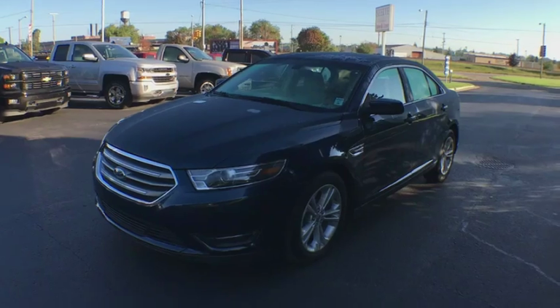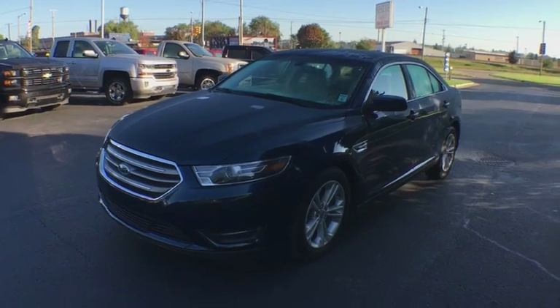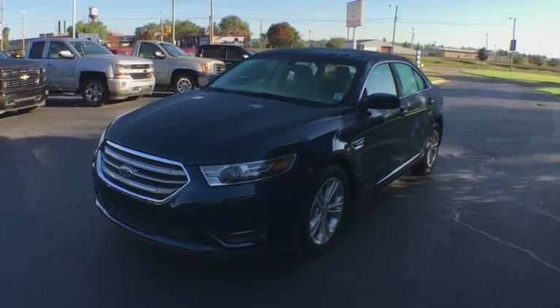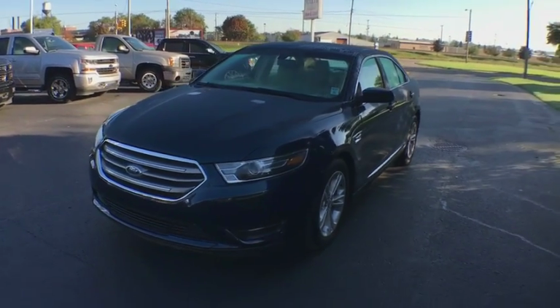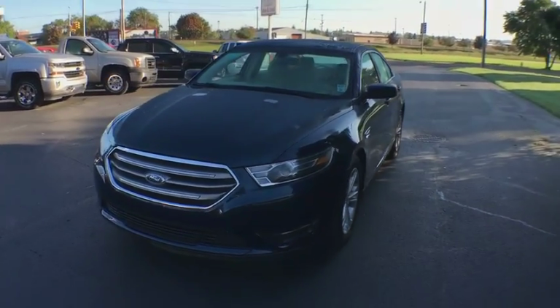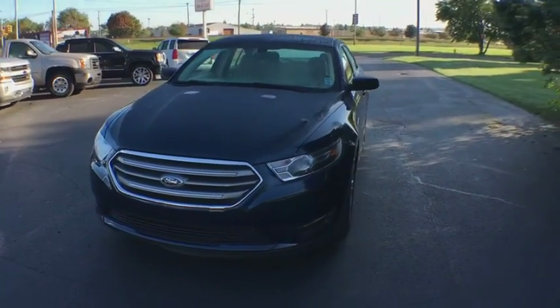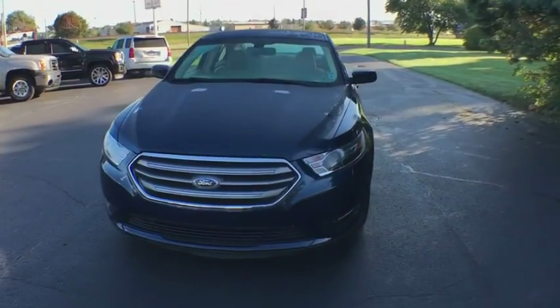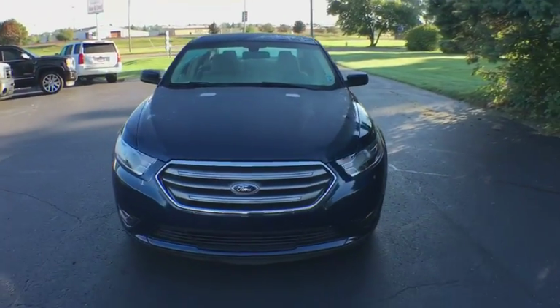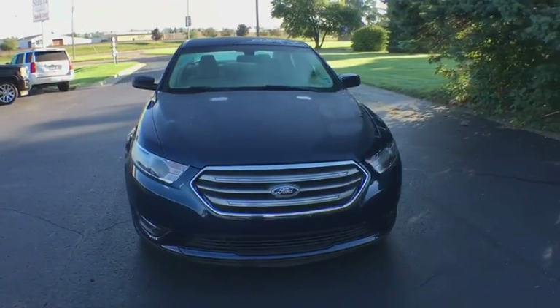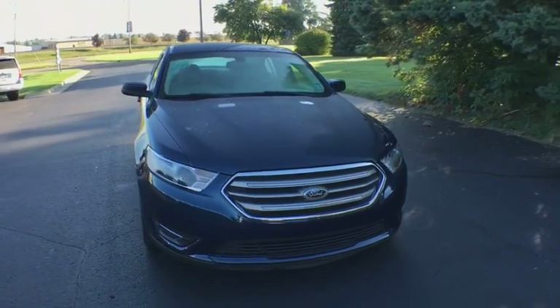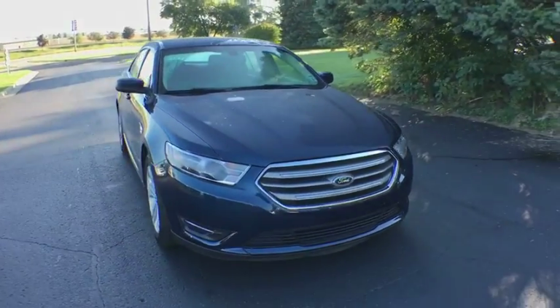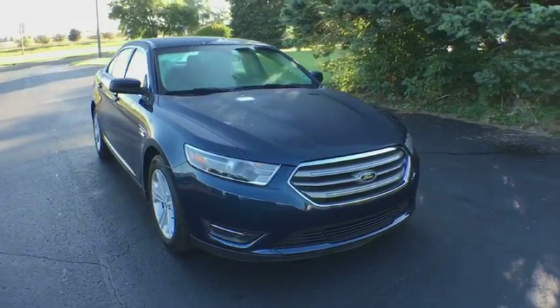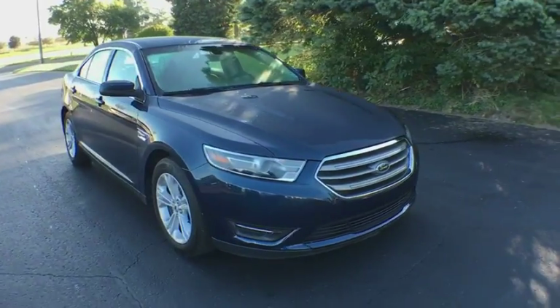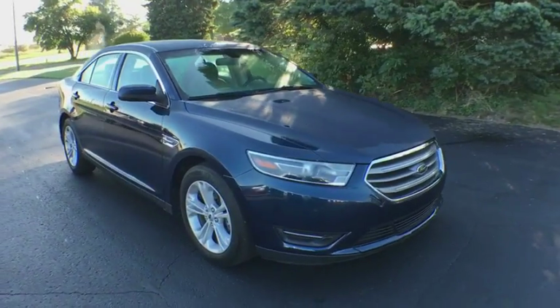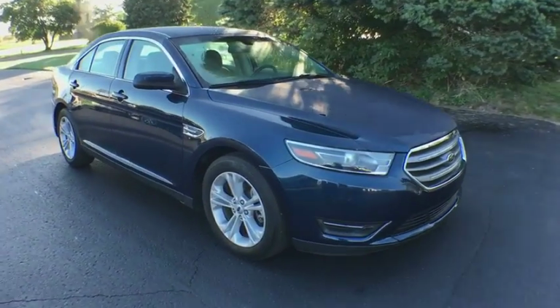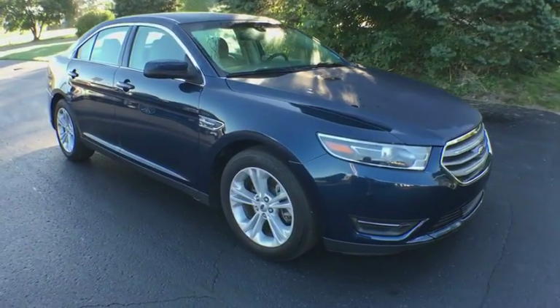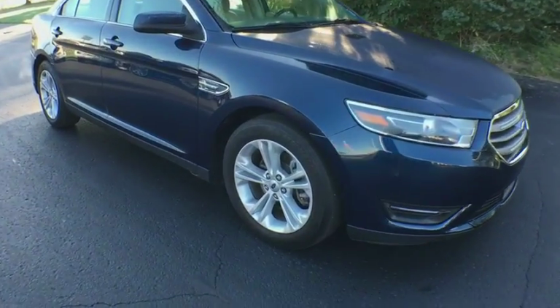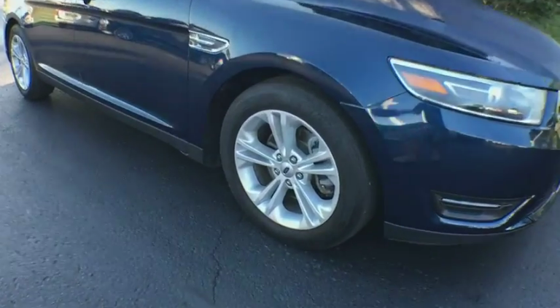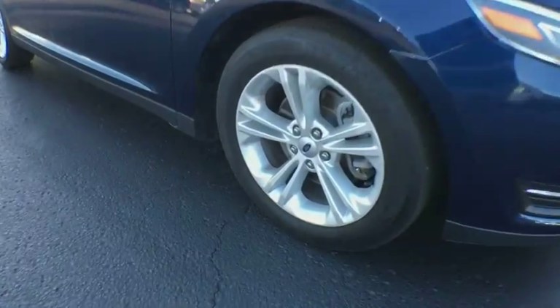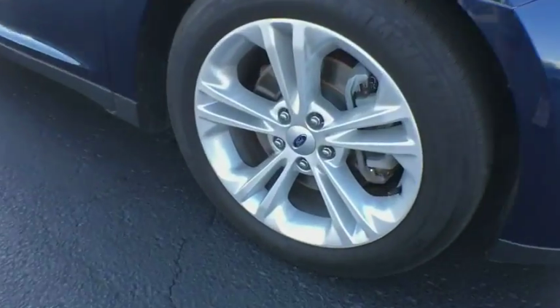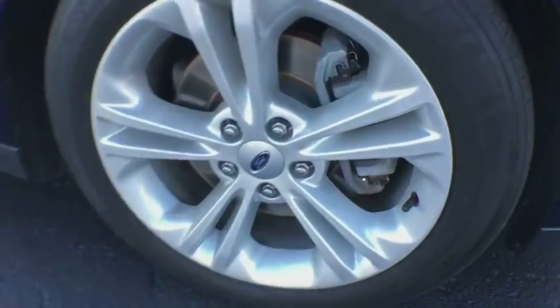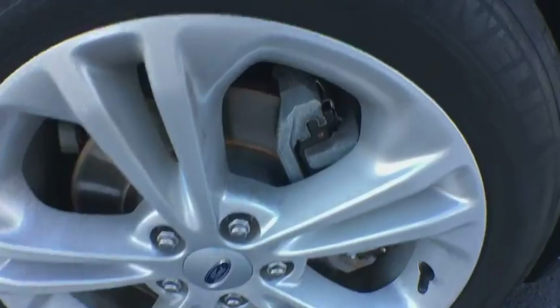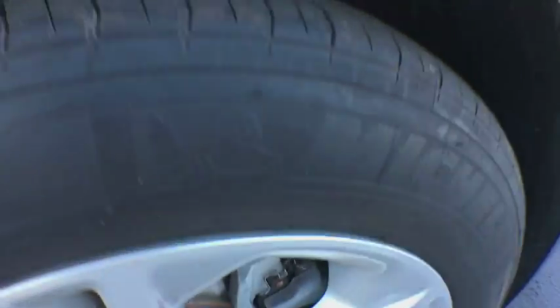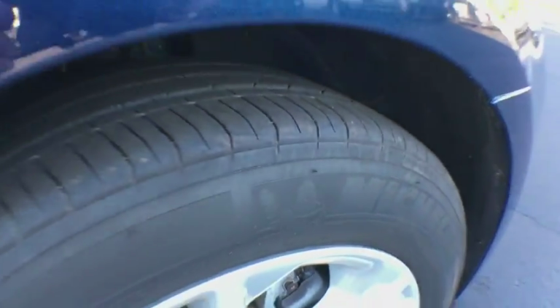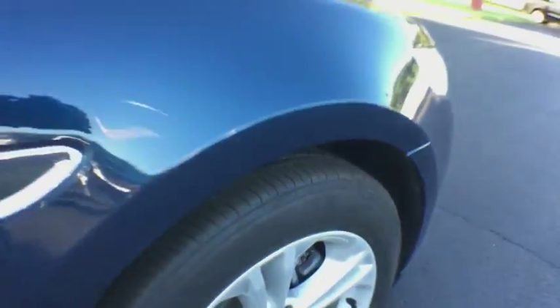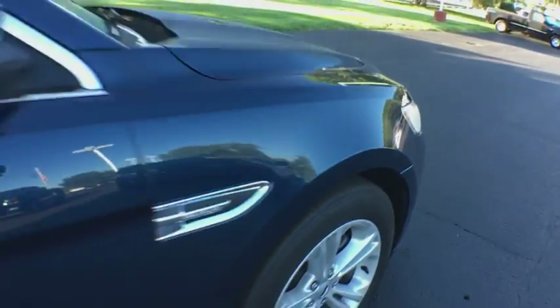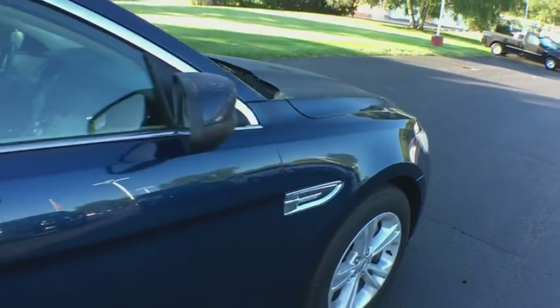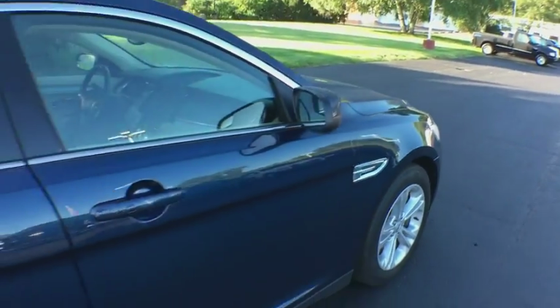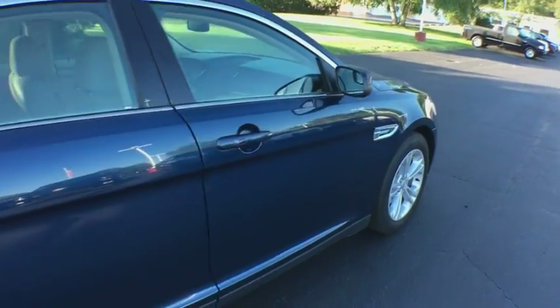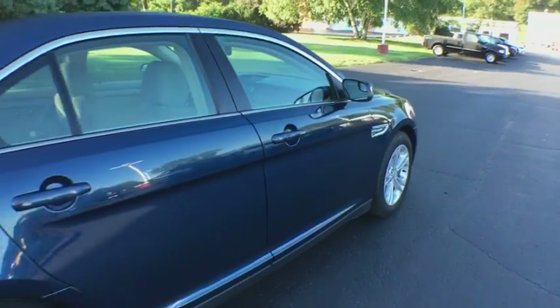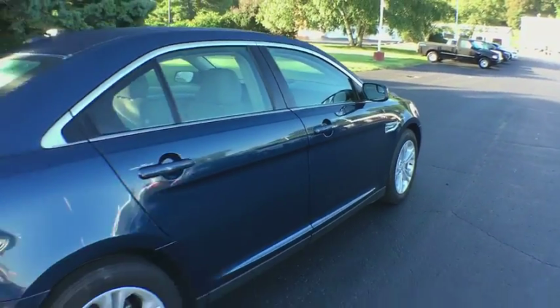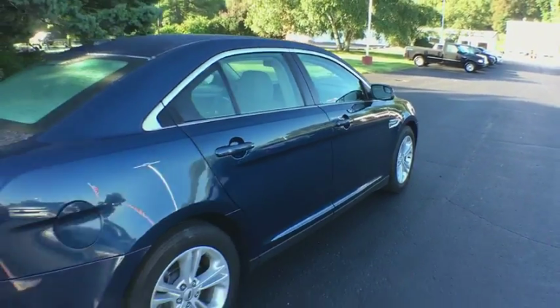2016 Ford Taurus. This is it. Crafted by an obsessive engineering and design team, the Taurus was created to compete with some of the world's best. This vehicle has less than 30,000 miles. Here are some of this vehicle's great options.